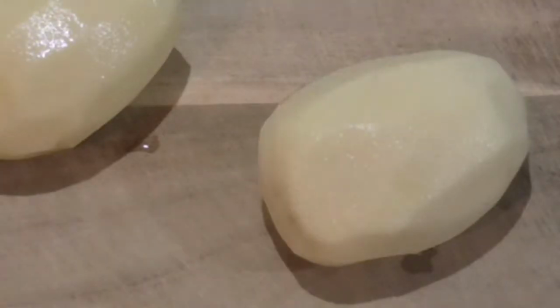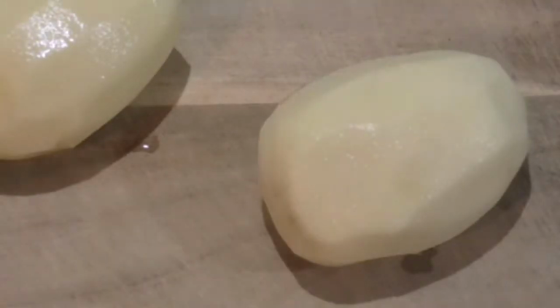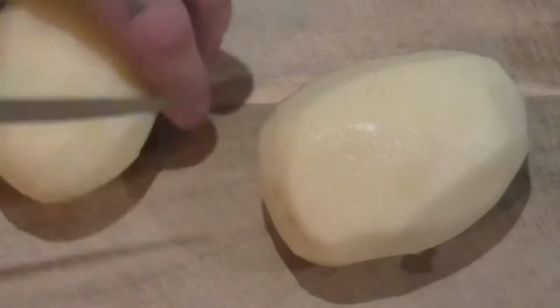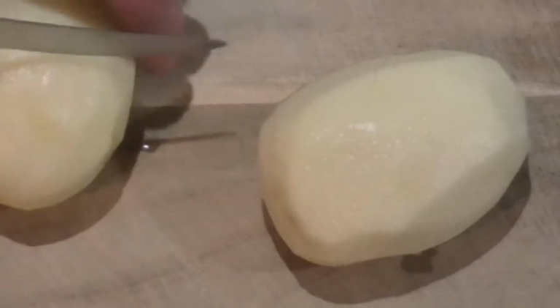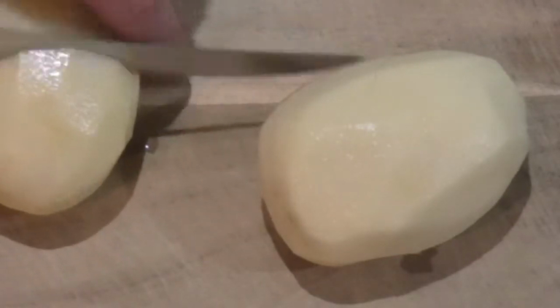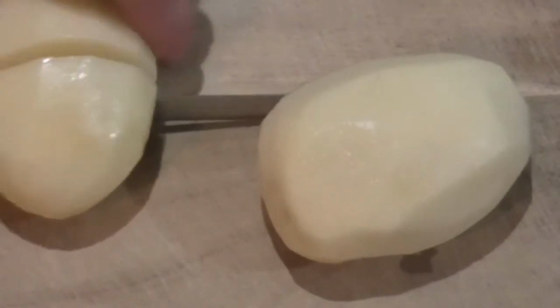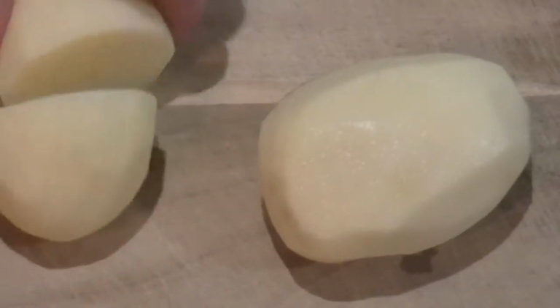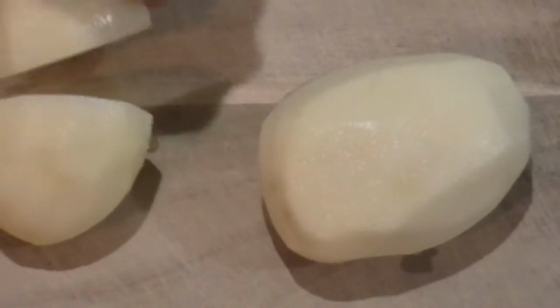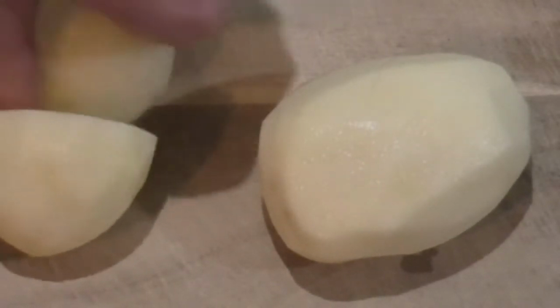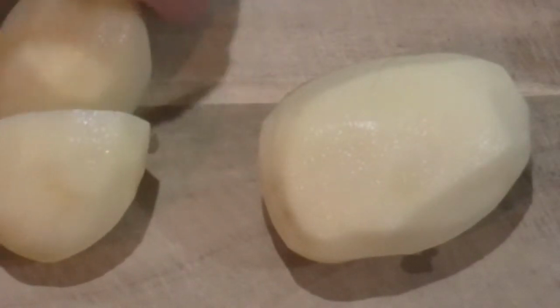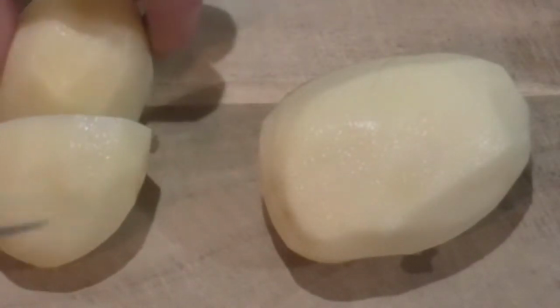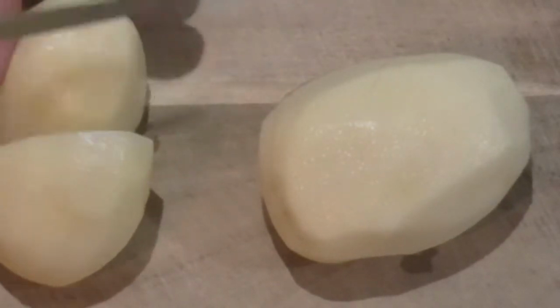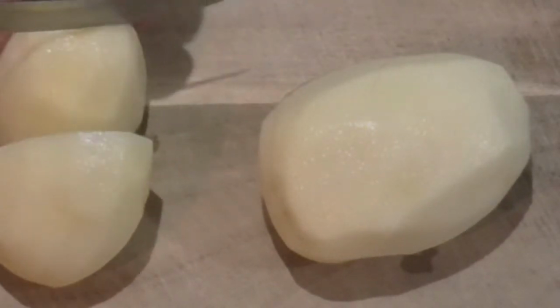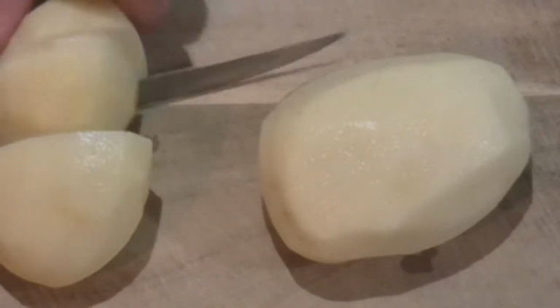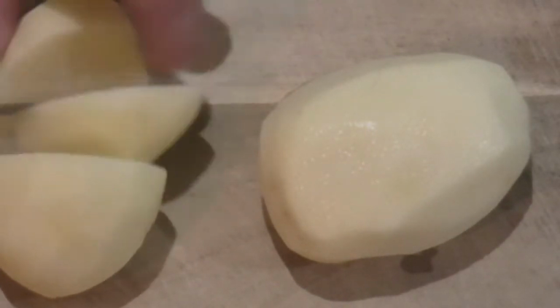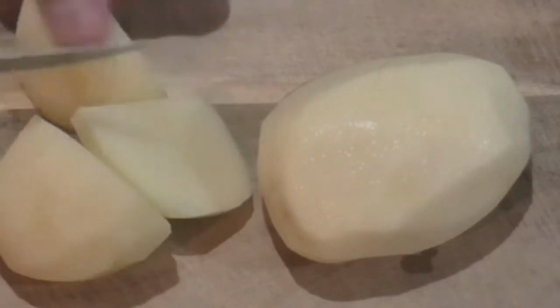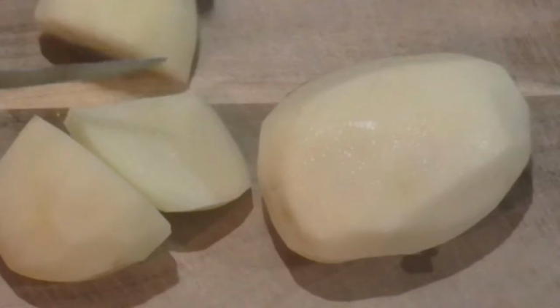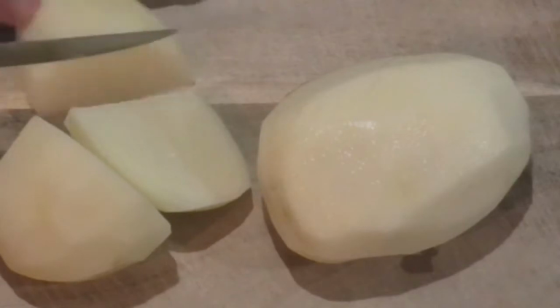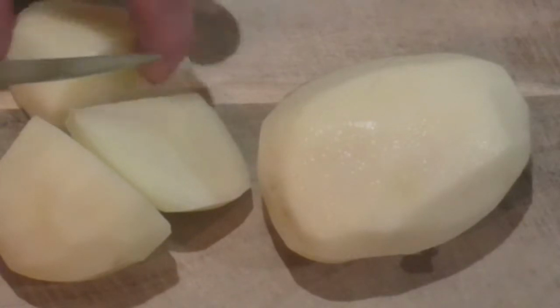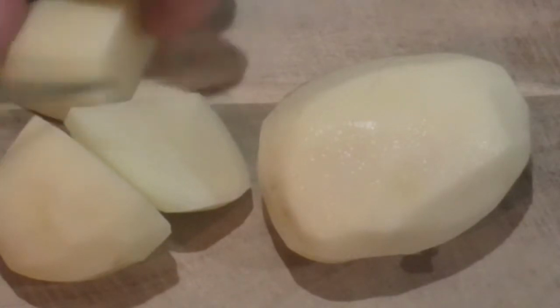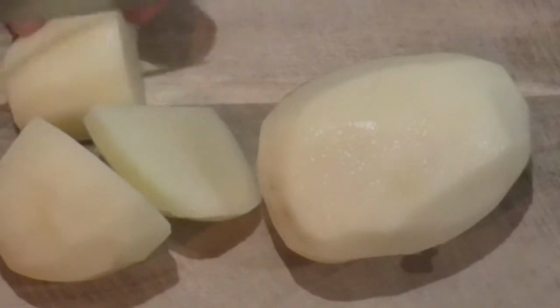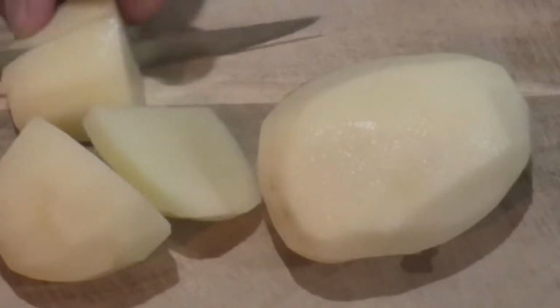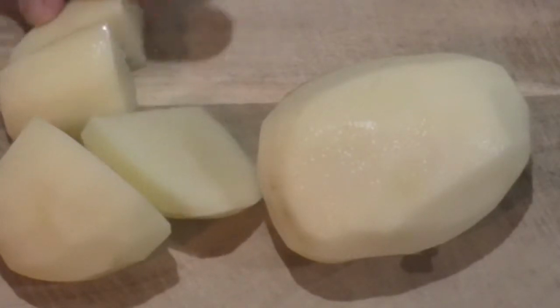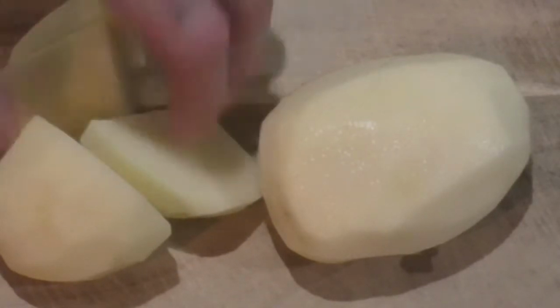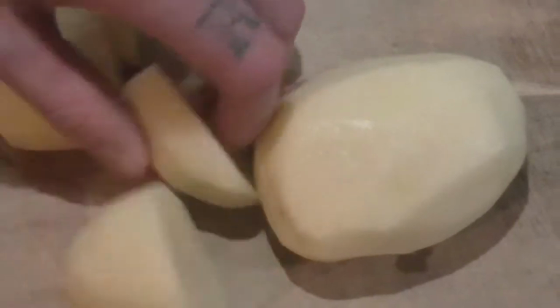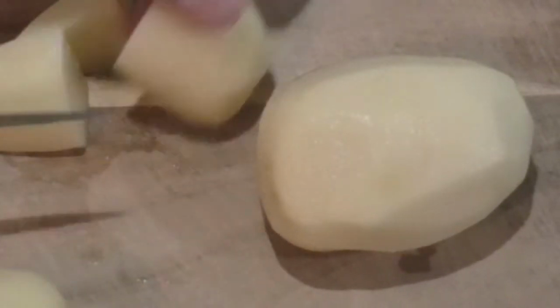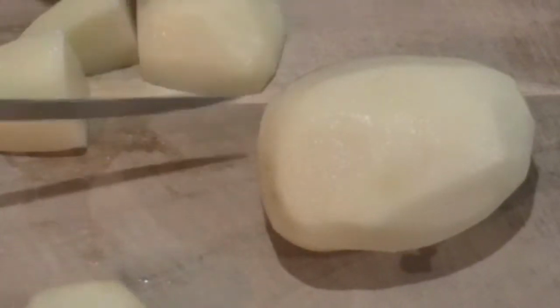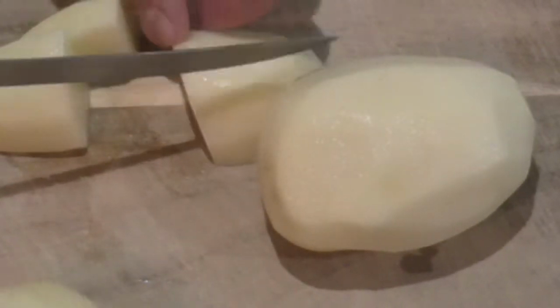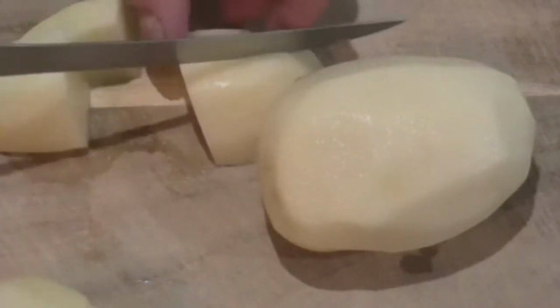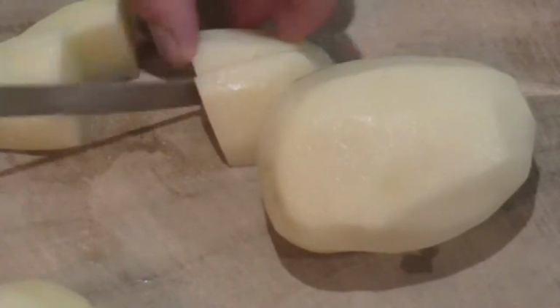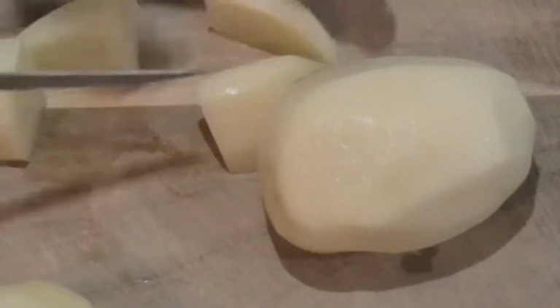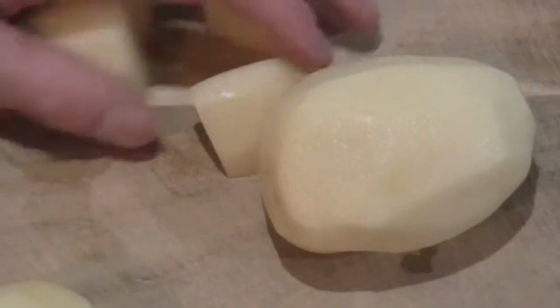The next step is we're going to cut them up into even sized pieces. The smaller you make the pieces, the quicker it is to cook them.